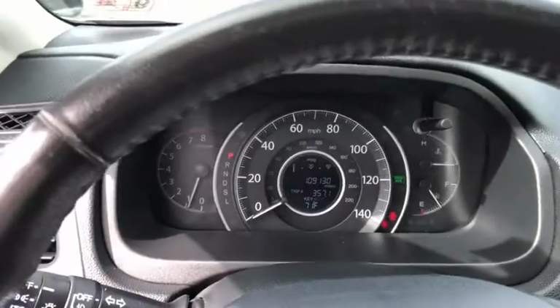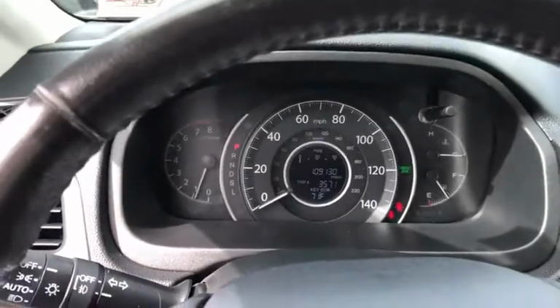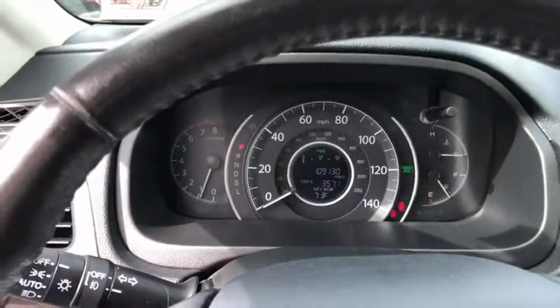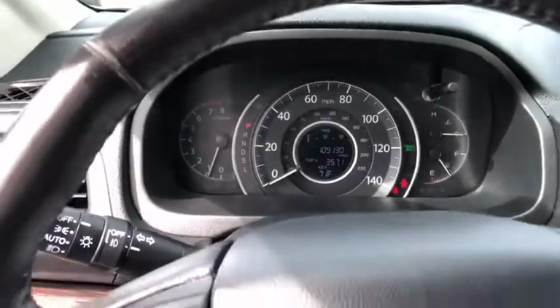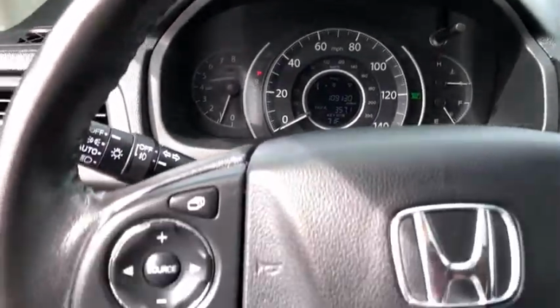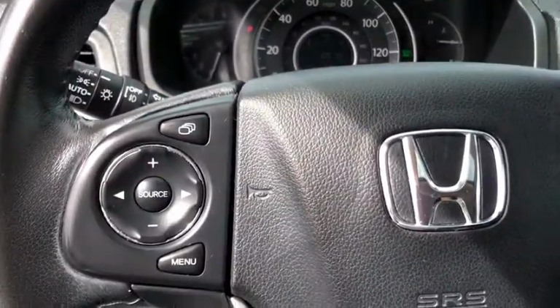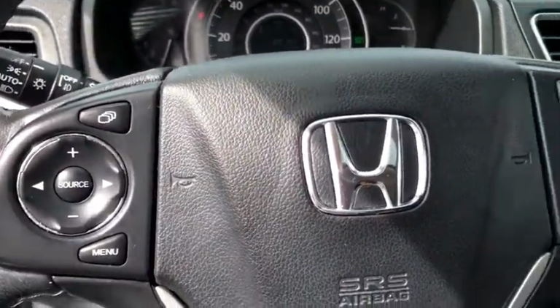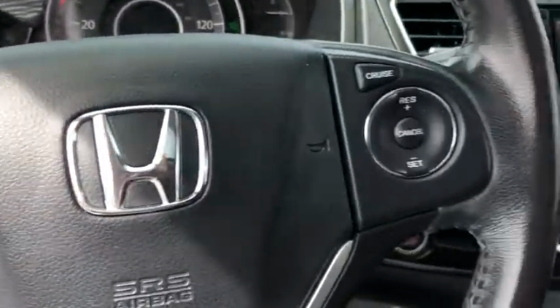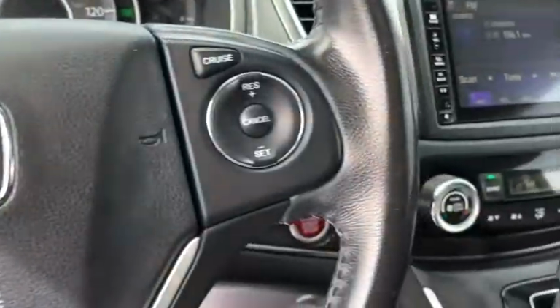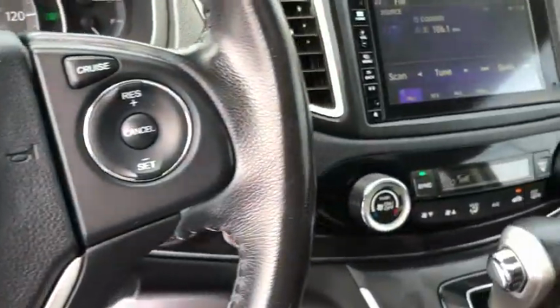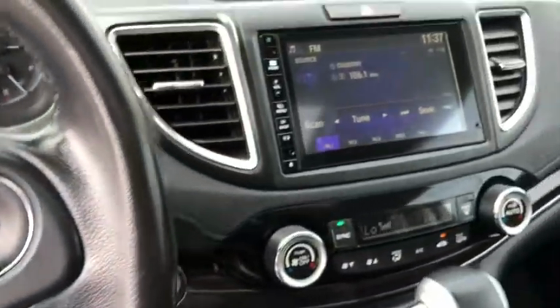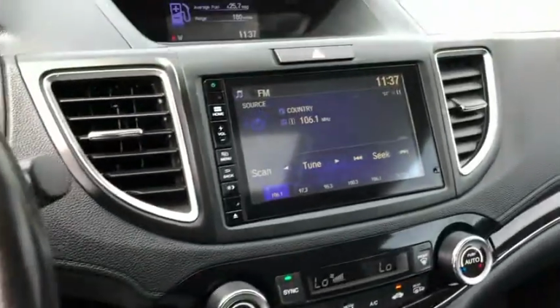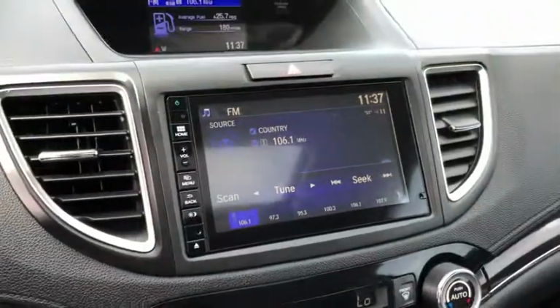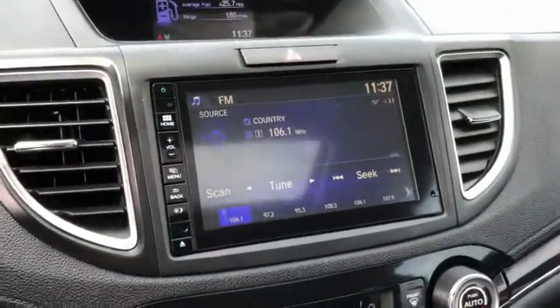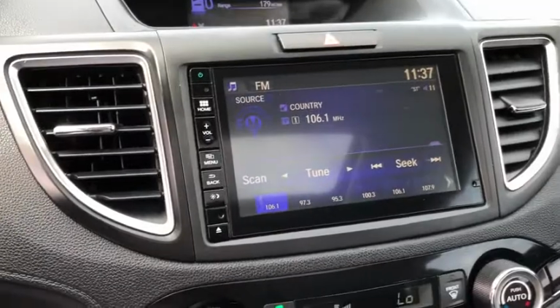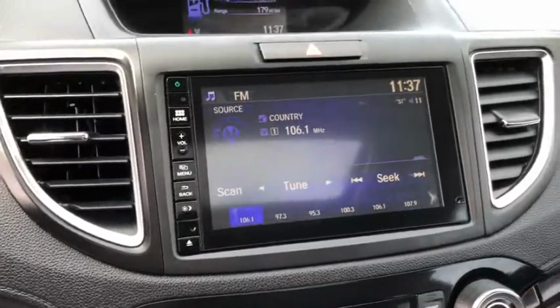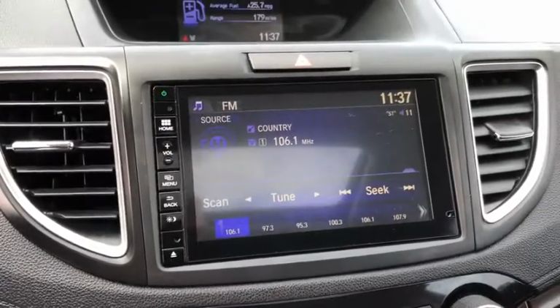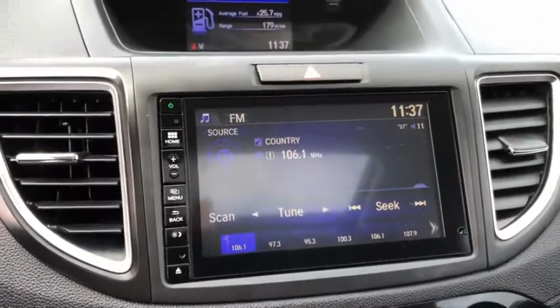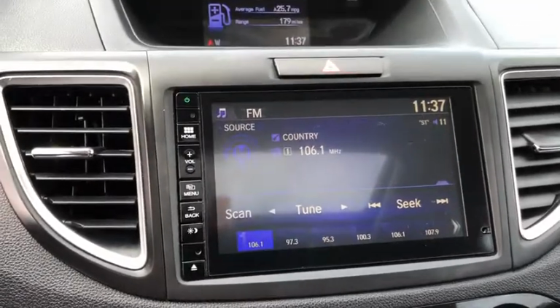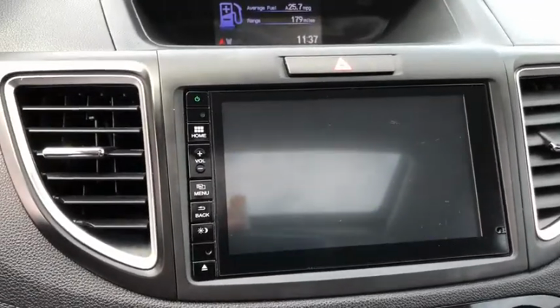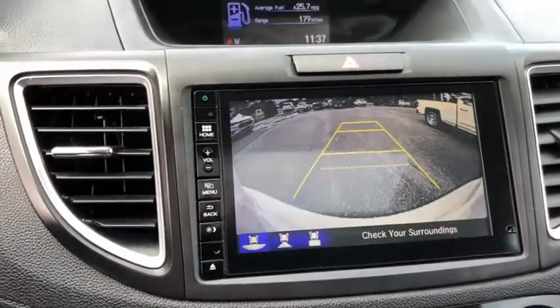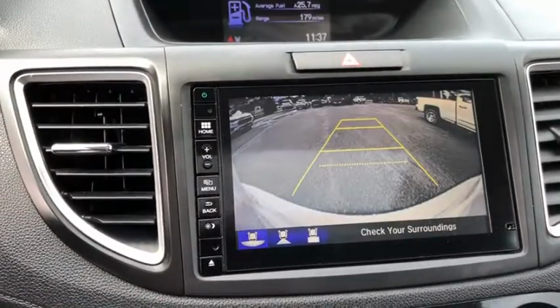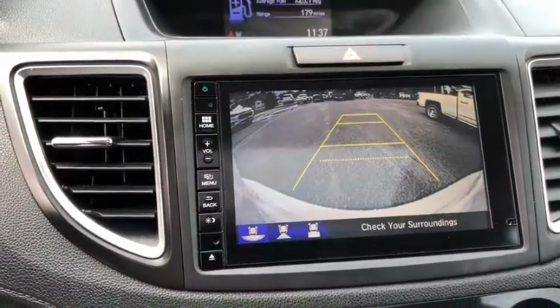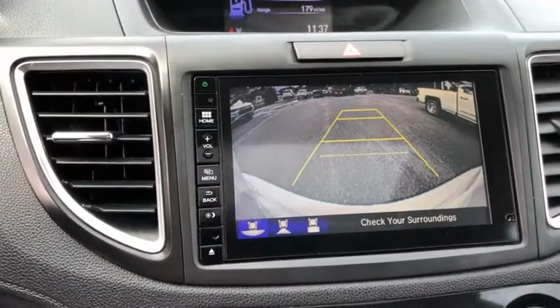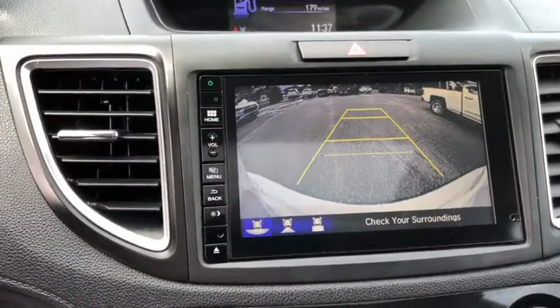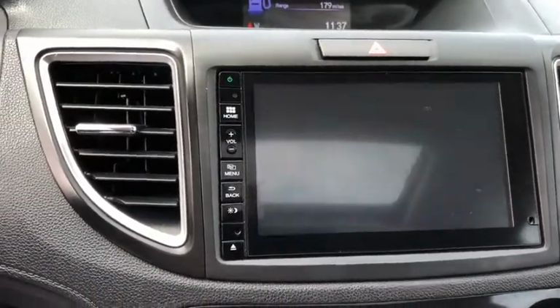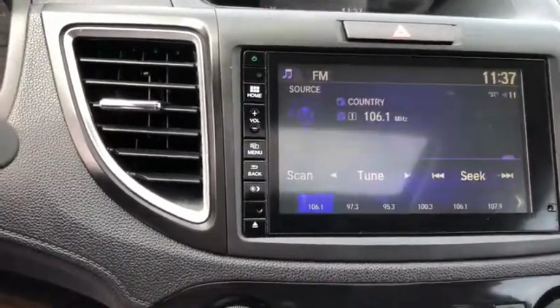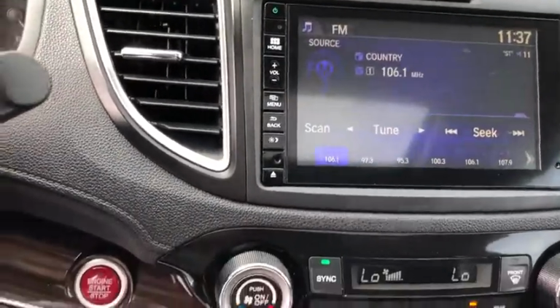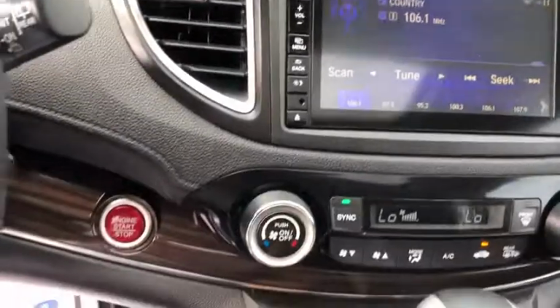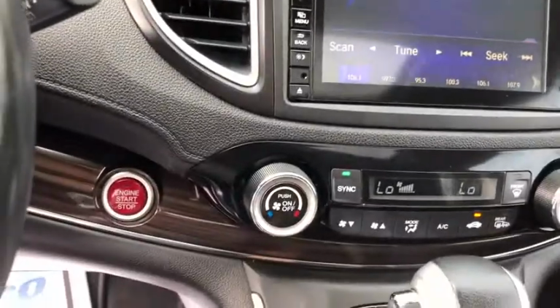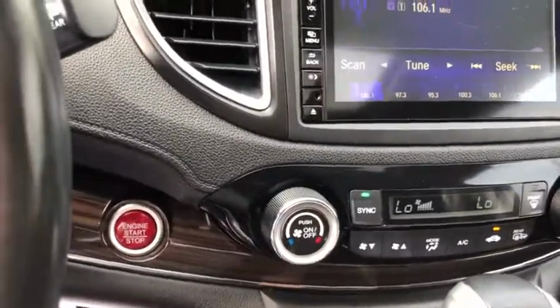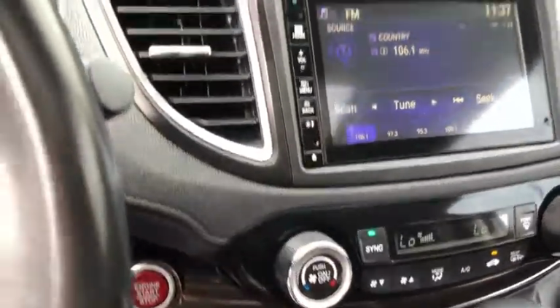dual airbags, power steering, four-wheel disc brakes, heated front seats, fog lights, electronic stability control, power windows, rear window defroster, CD player, security system,